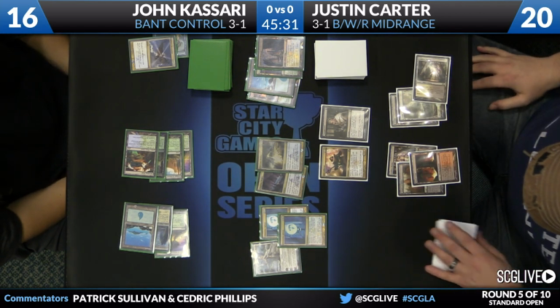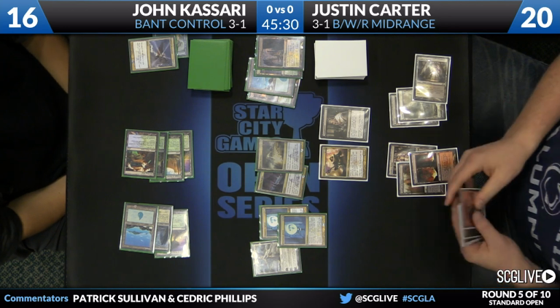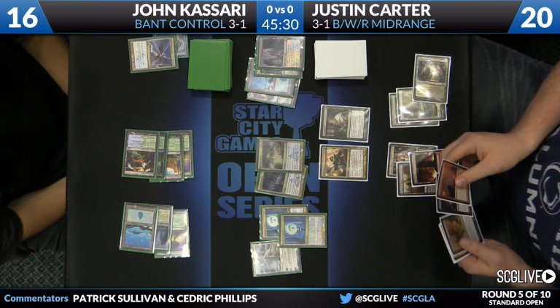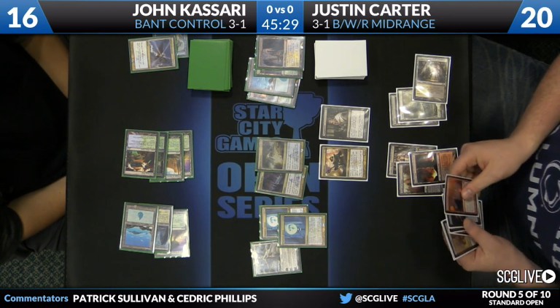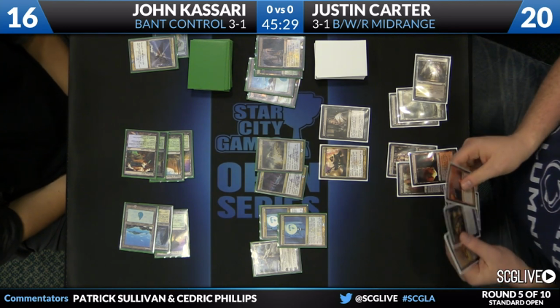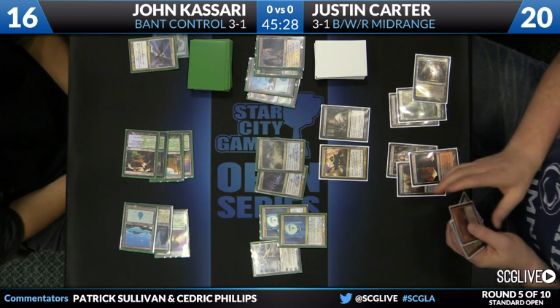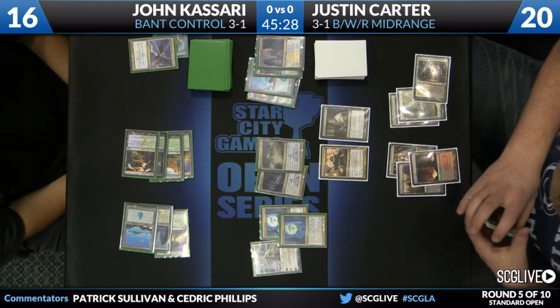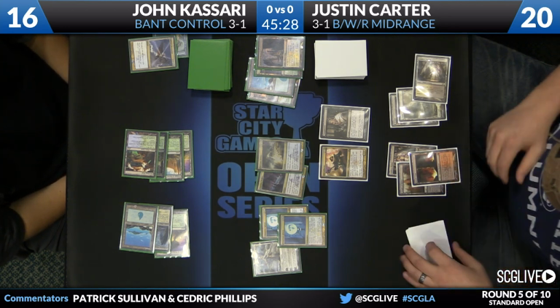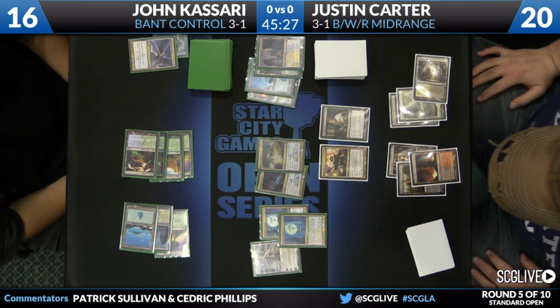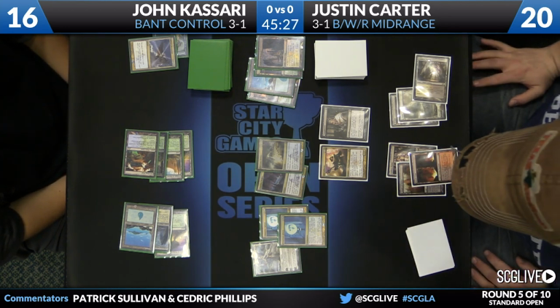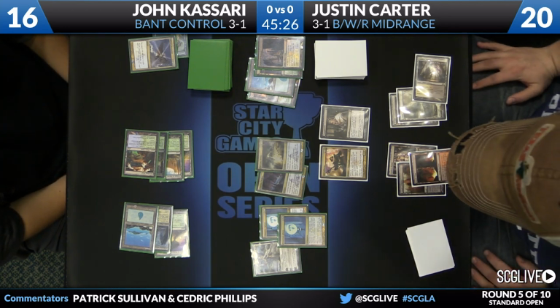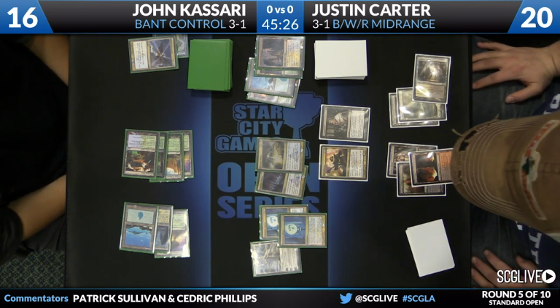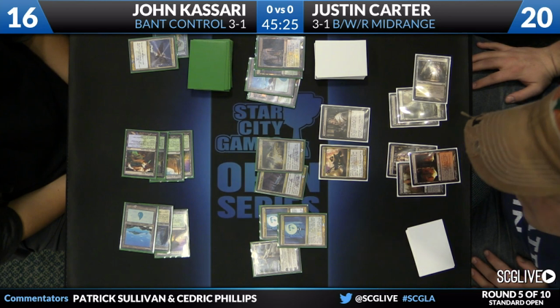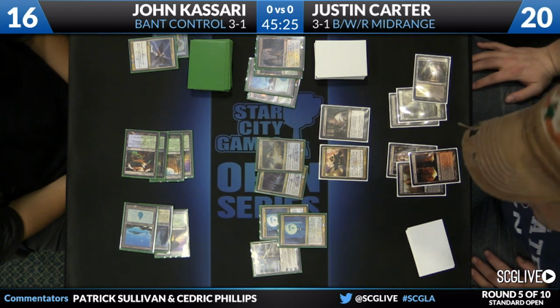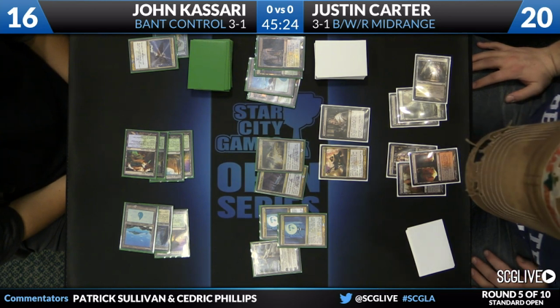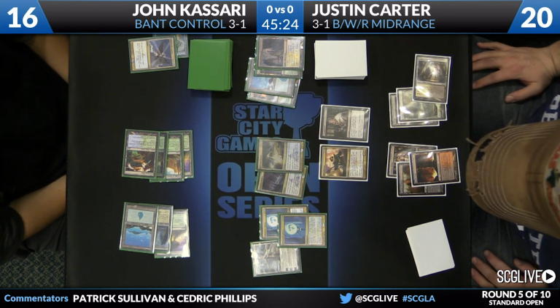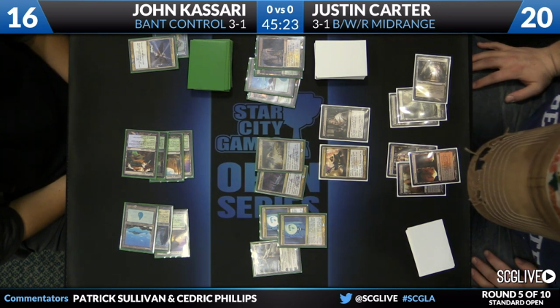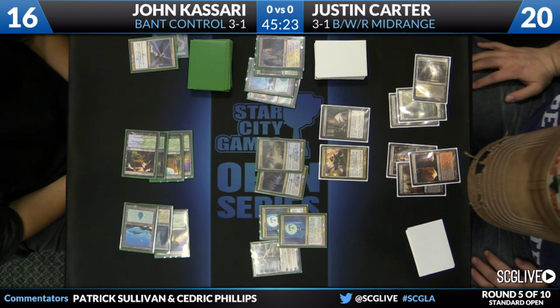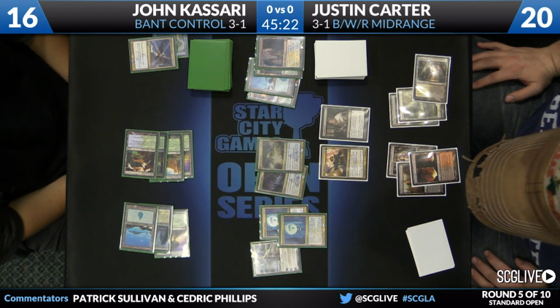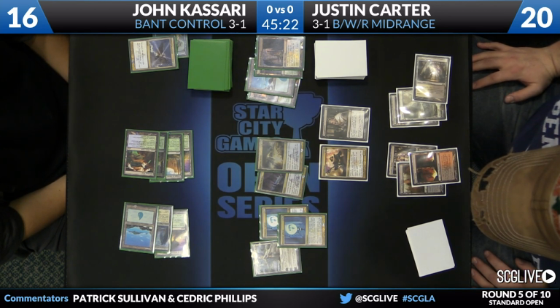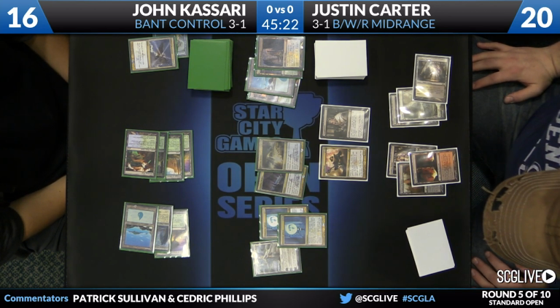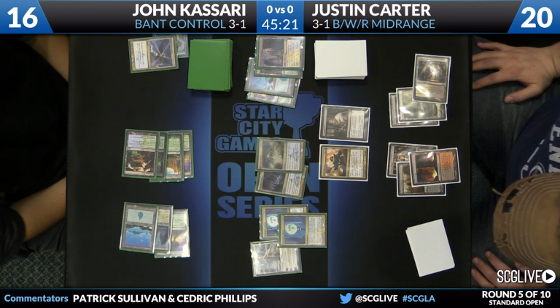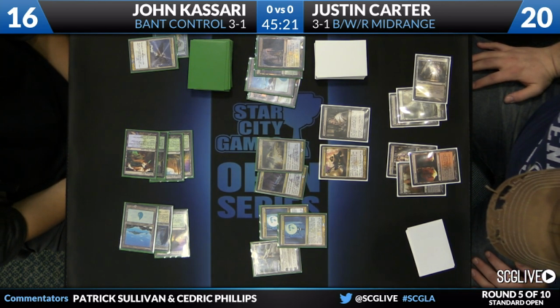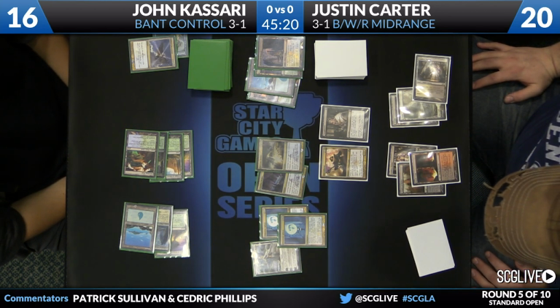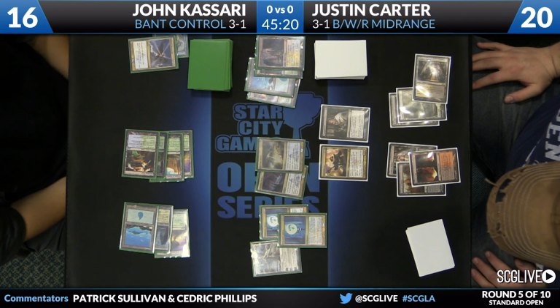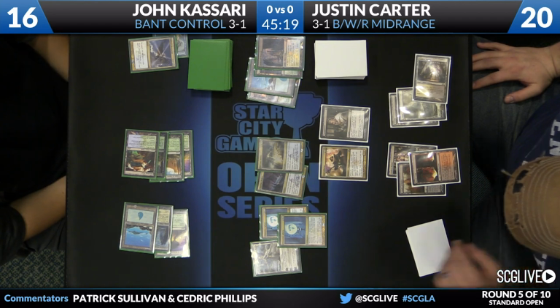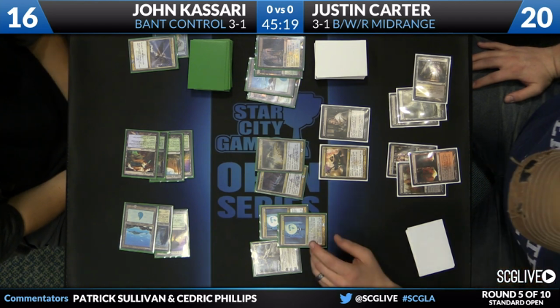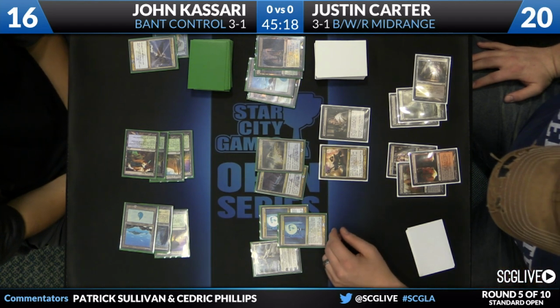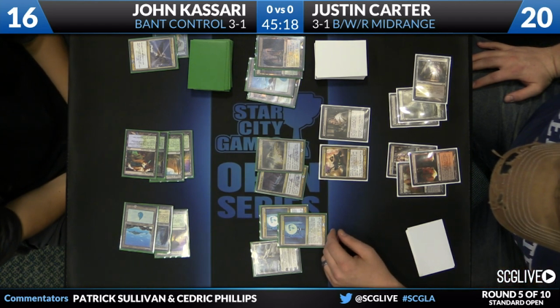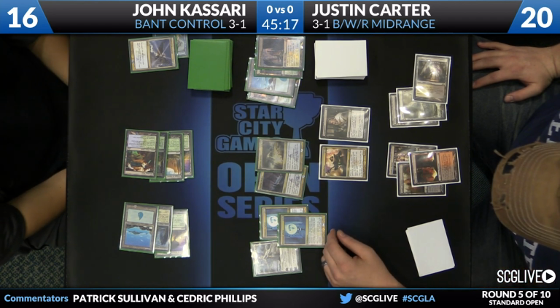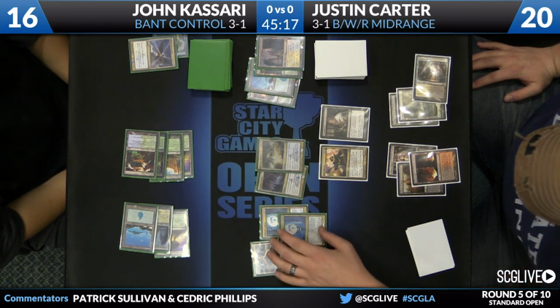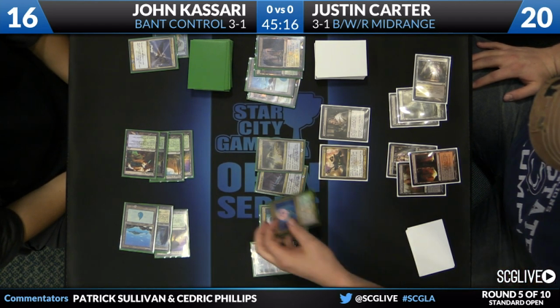Even the planeswalkers coming in are a threat. He has Hero's Downfall and Dreadbore in his hand and deck. Even Elspeth, Kiora, or Jace coming into play and using their card advantage power once is really obnoxious for Justin's deck.